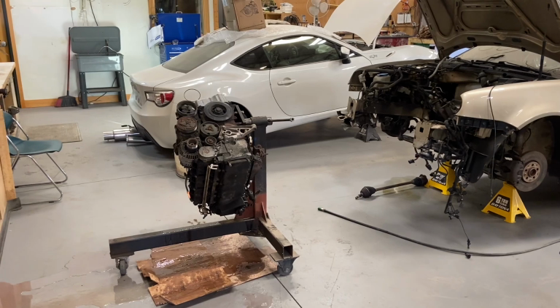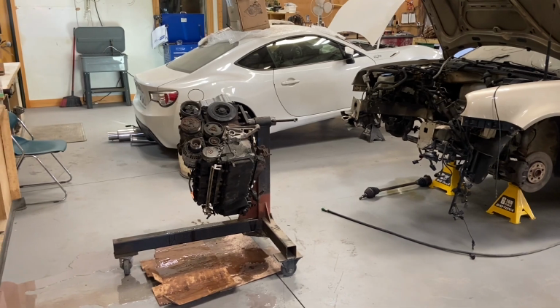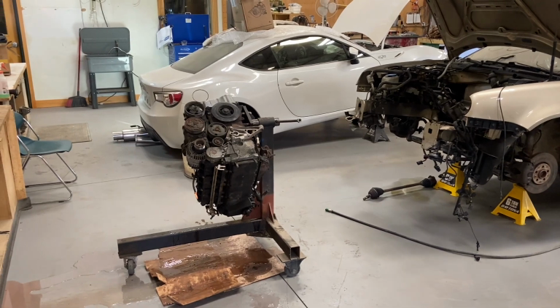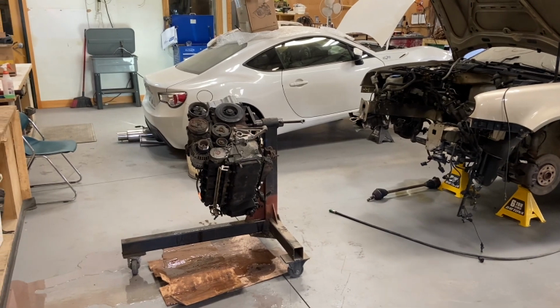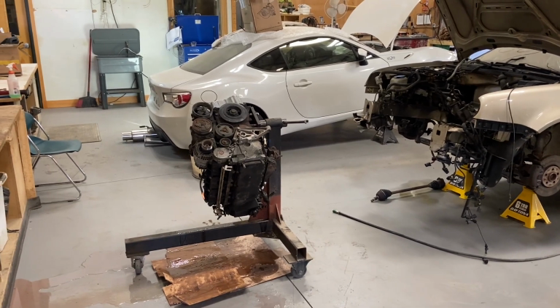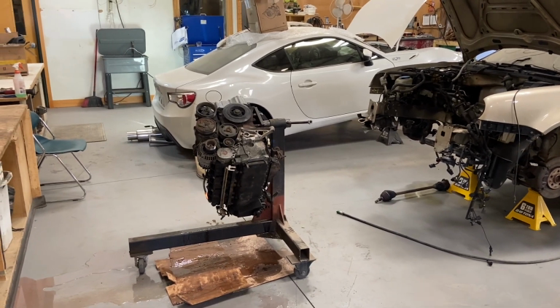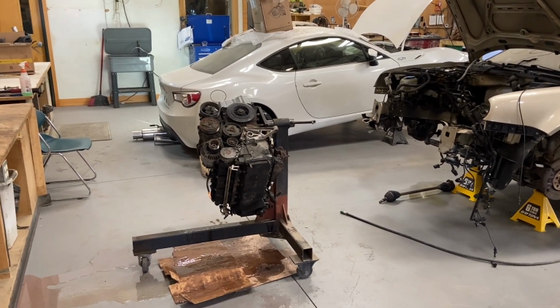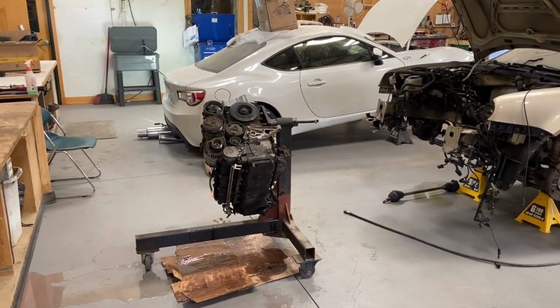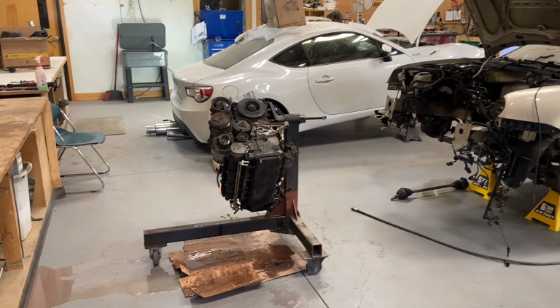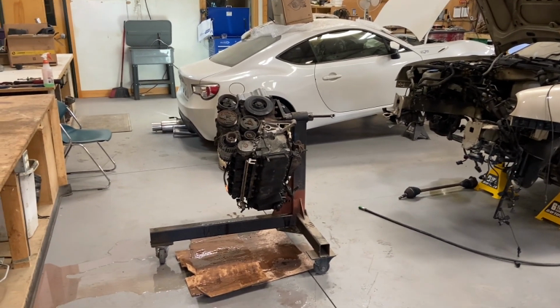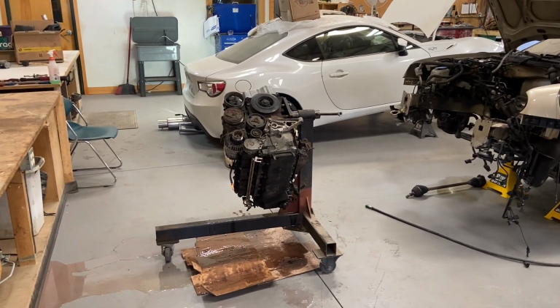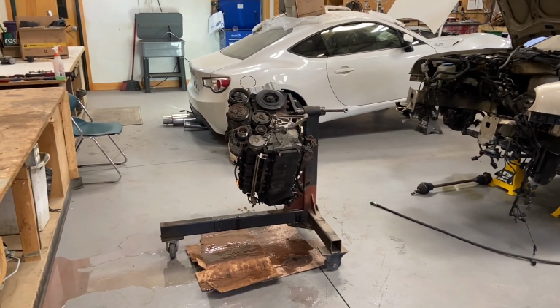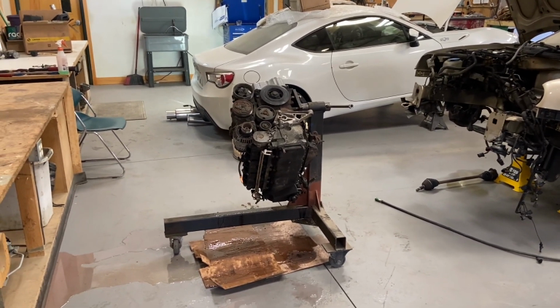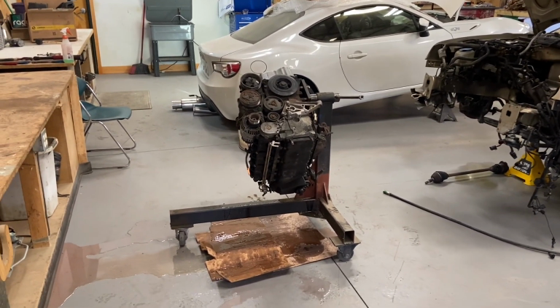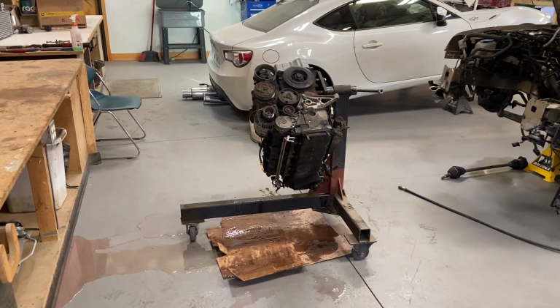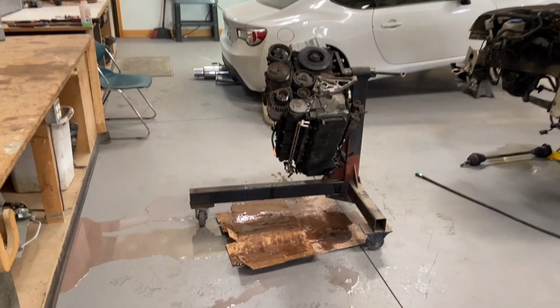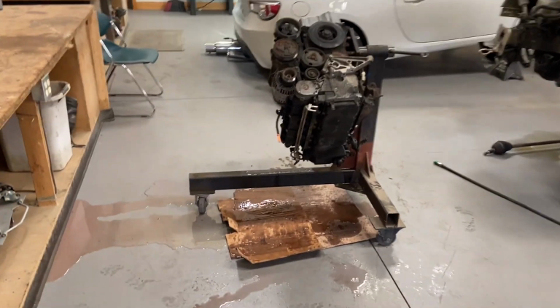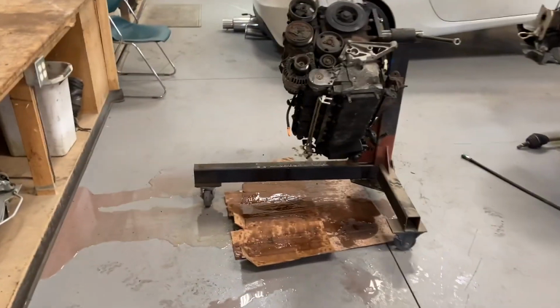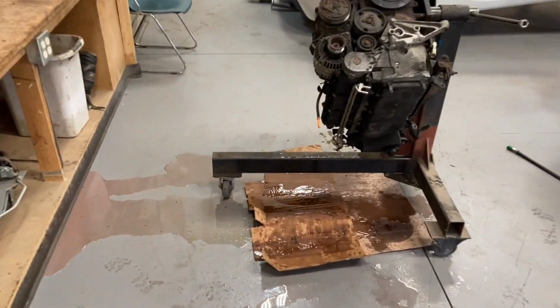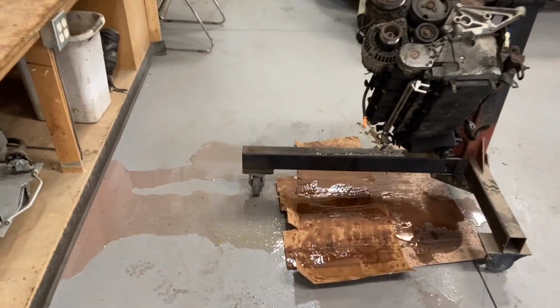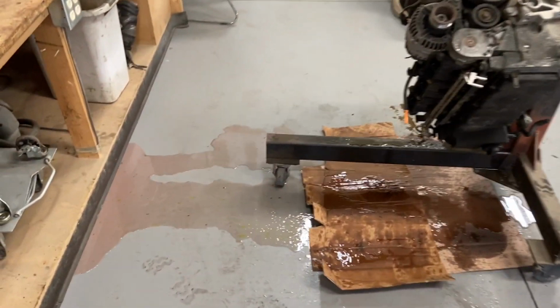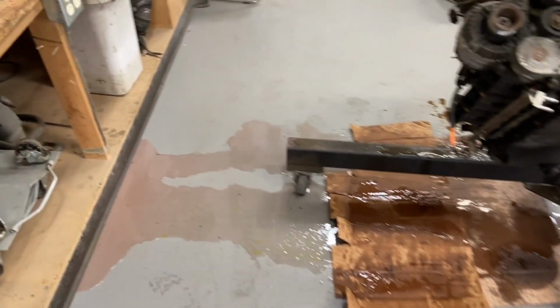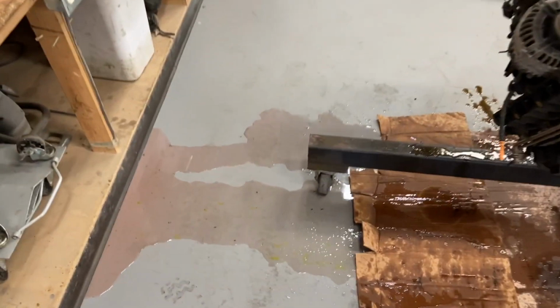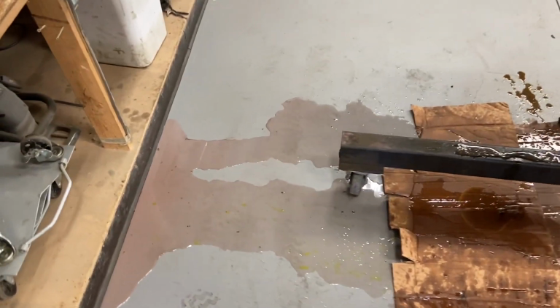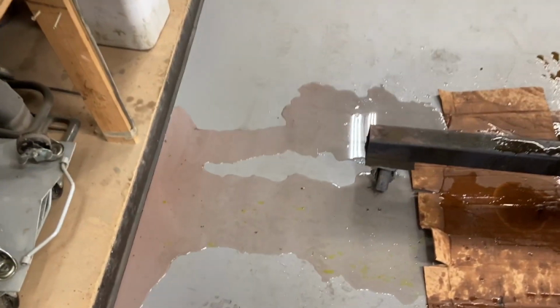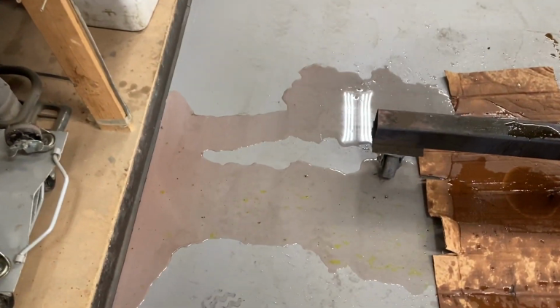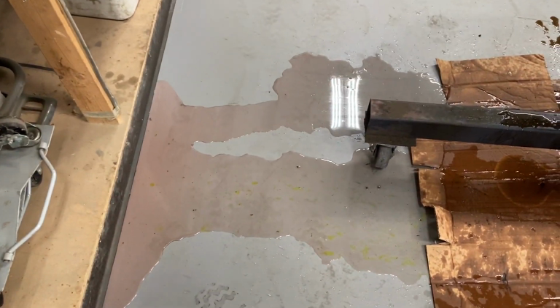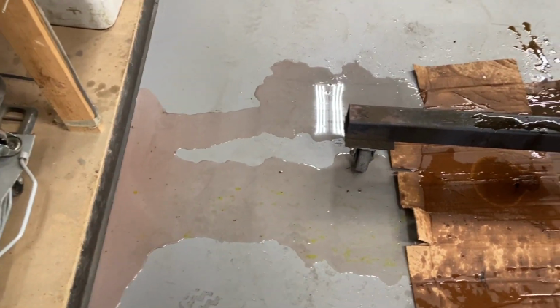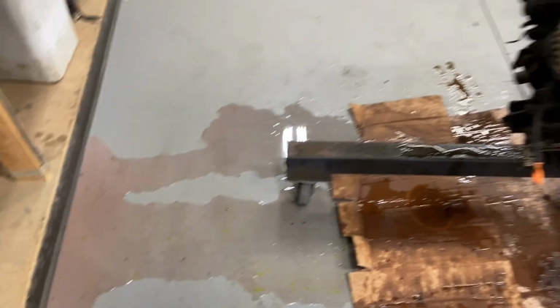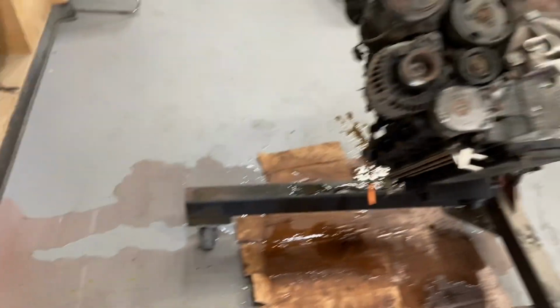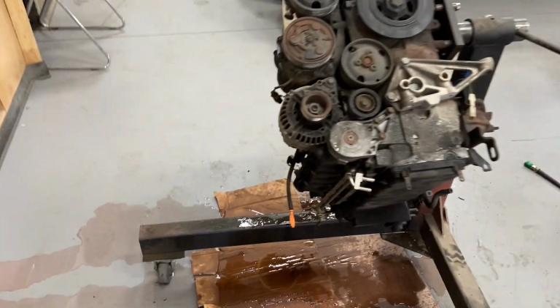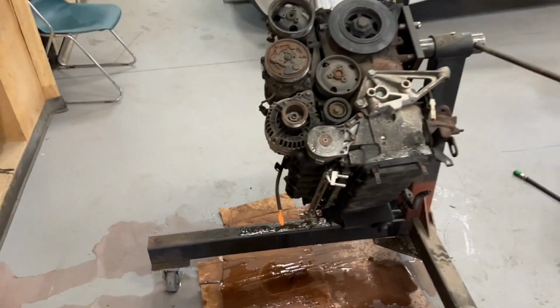Welcome back YouTube. In this video we tear the VR6 down and try to see what's wrong with it. The video hasn't even started and I've already made a huge mess. That is extremely clean coolant though — that's a good sign.